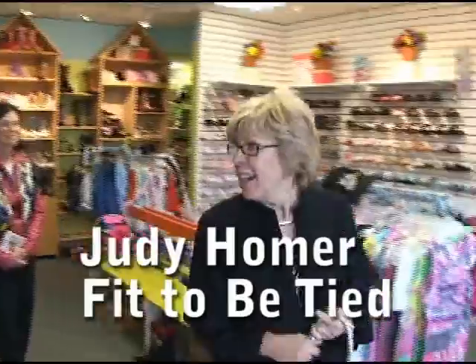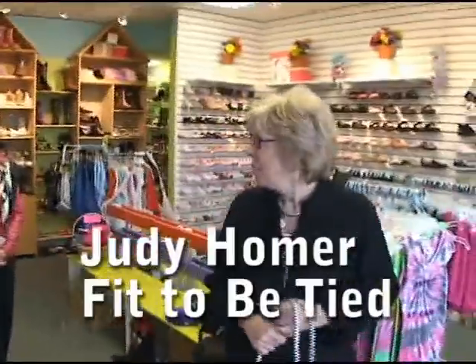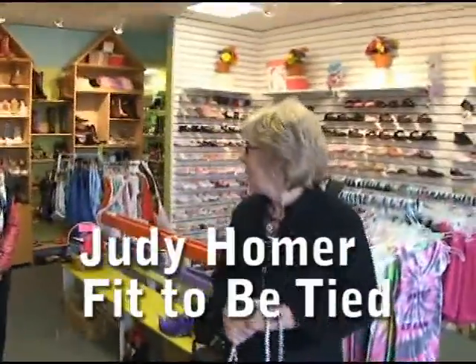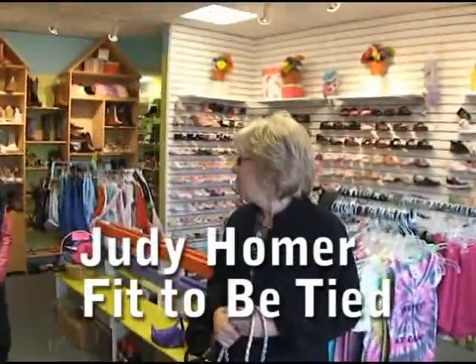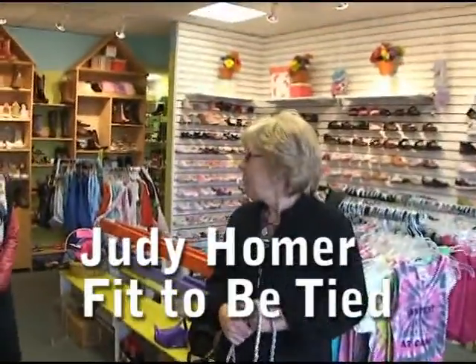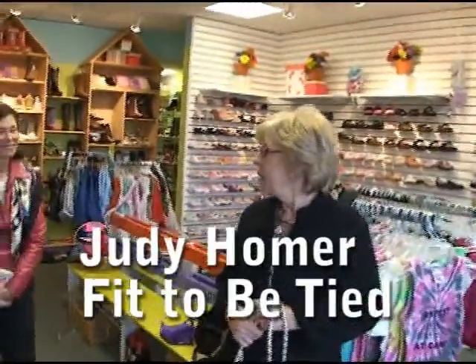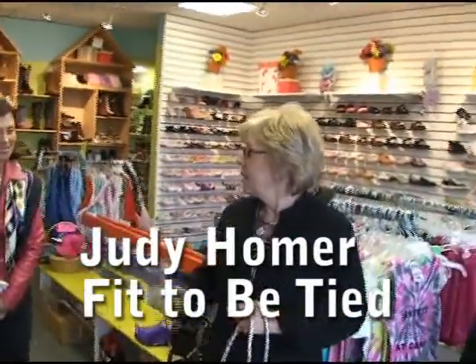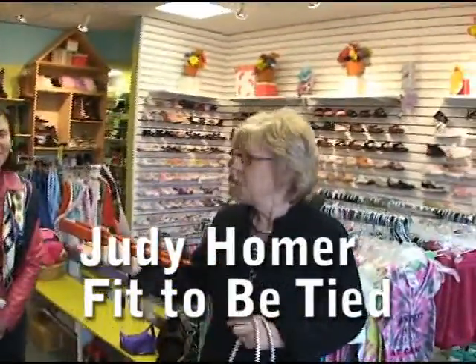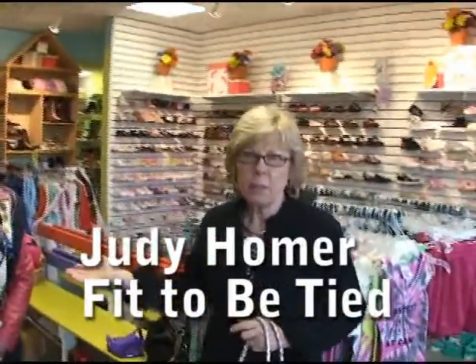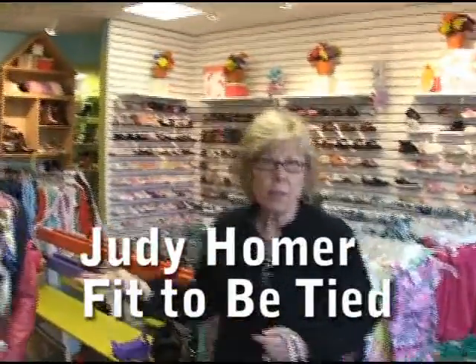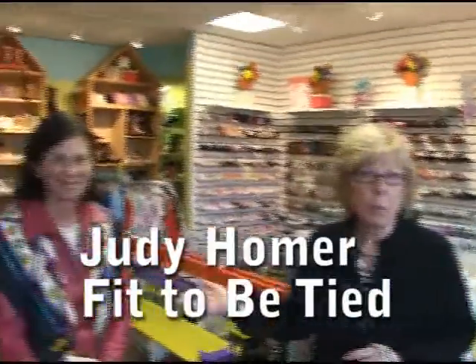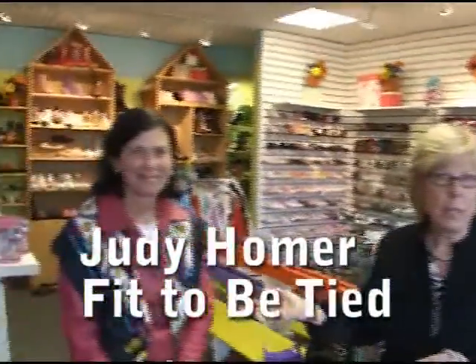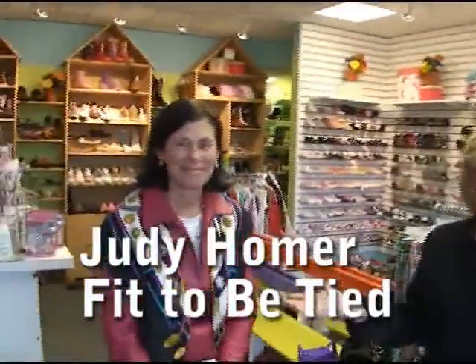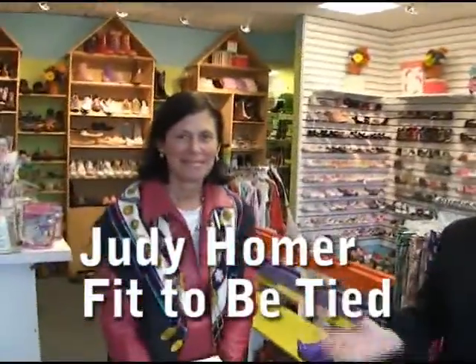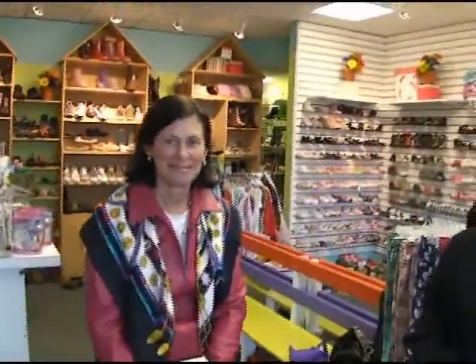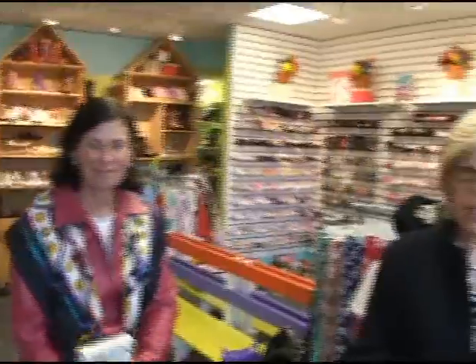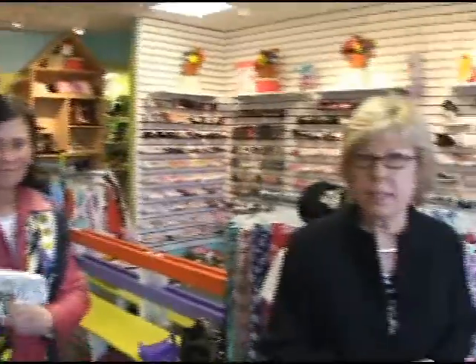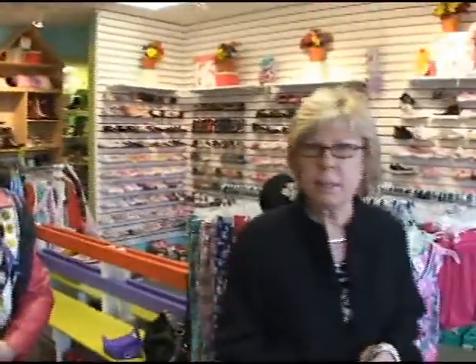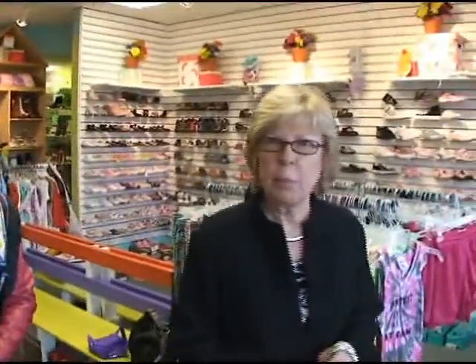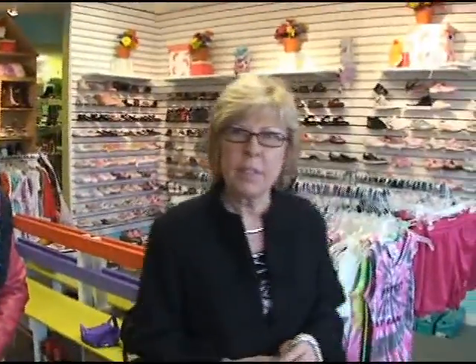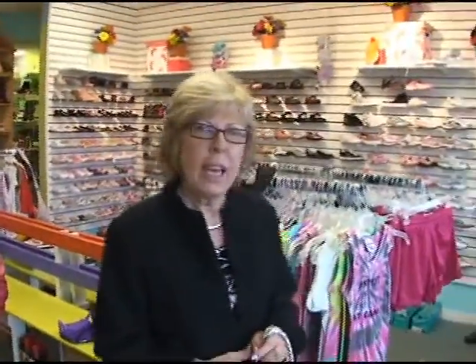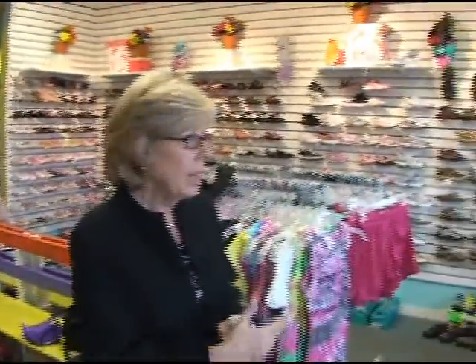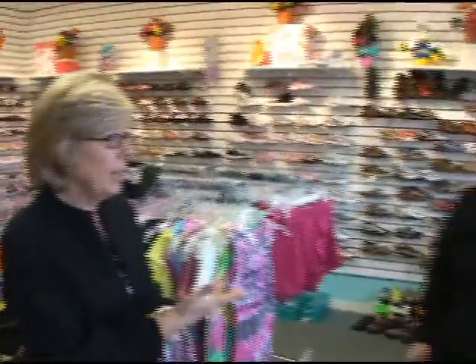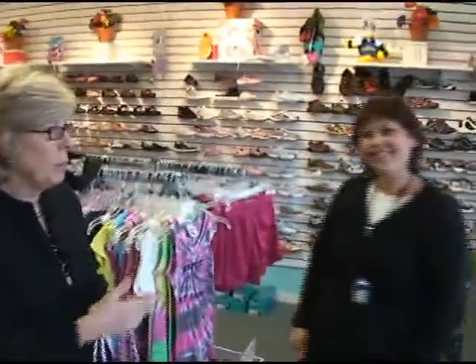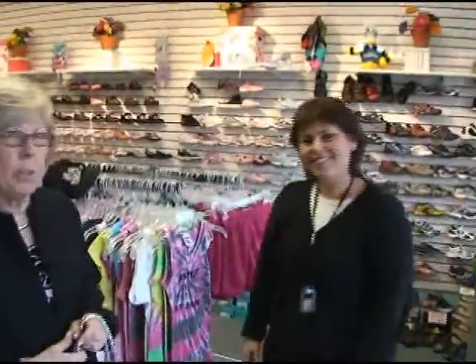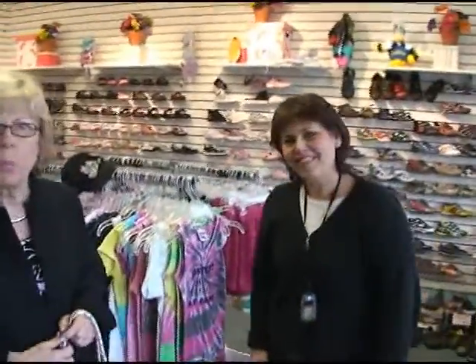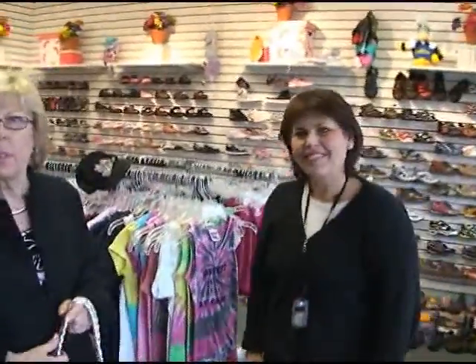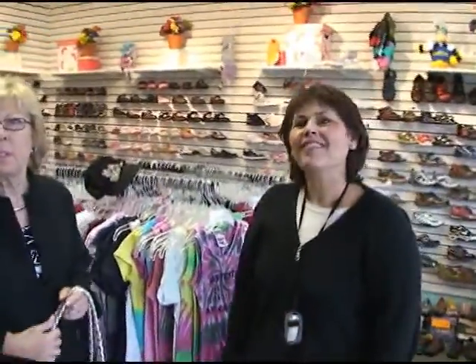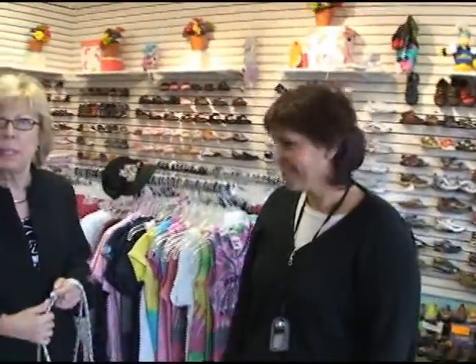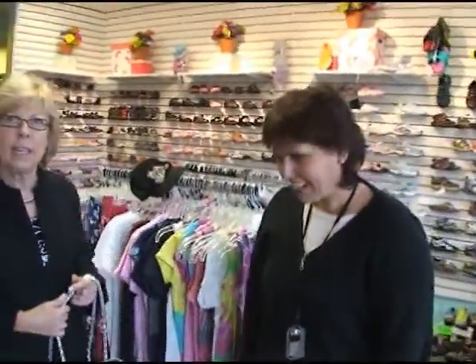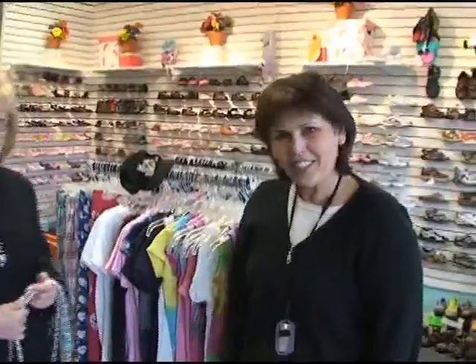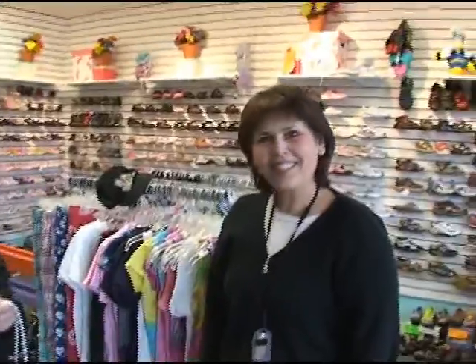Here we are, Northfield Buzz. This is Linda Martin with Coldwell Banker Winnetka North and Bonnie Larson, same office. And we're here with Judy Homer, Fit to be Tied in Northfield.